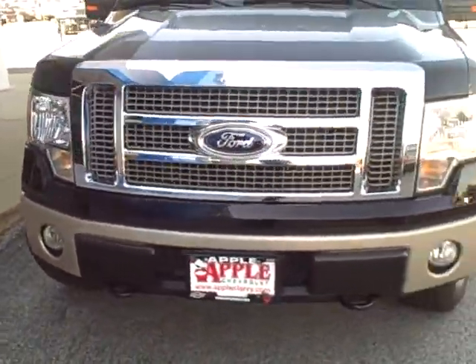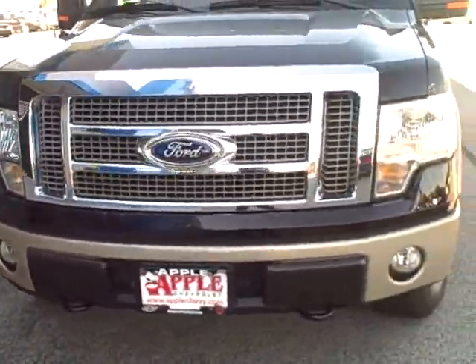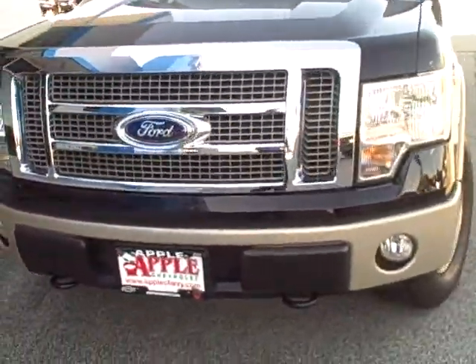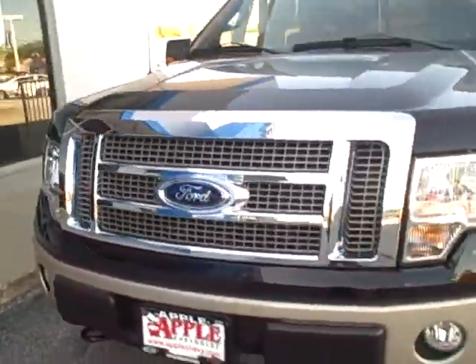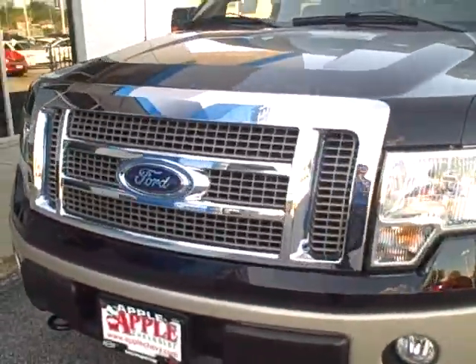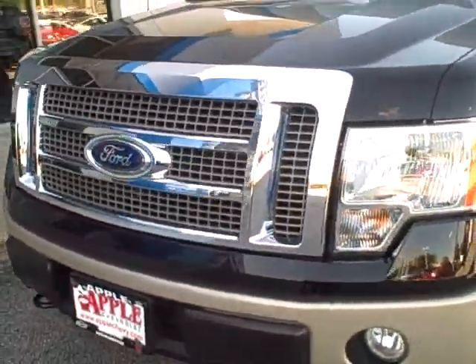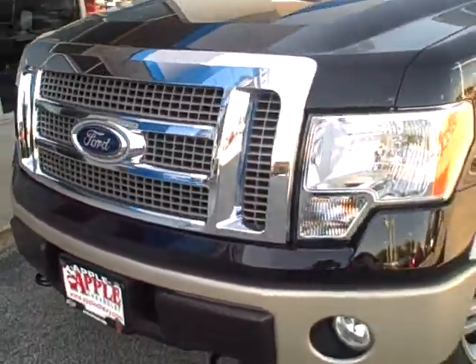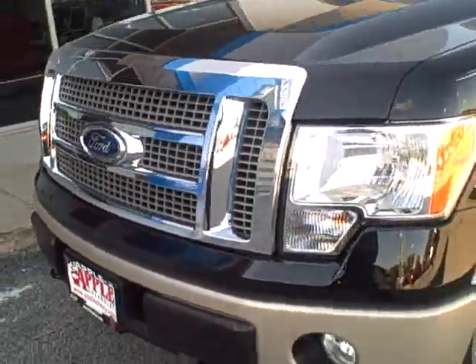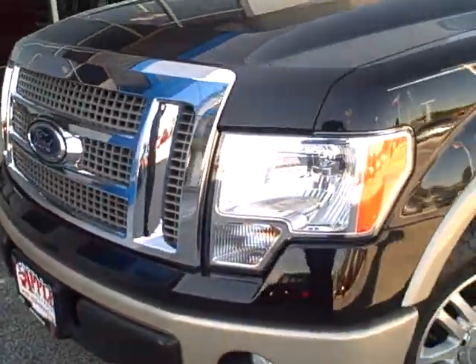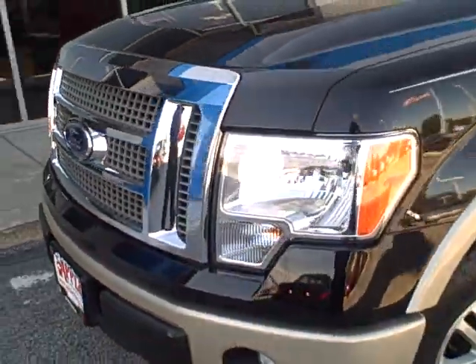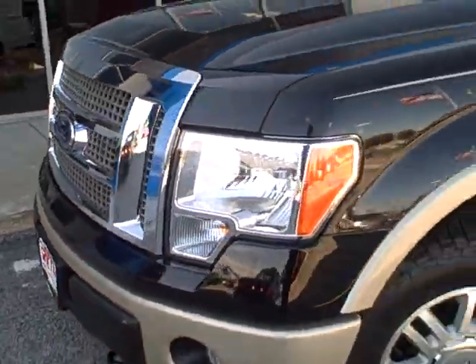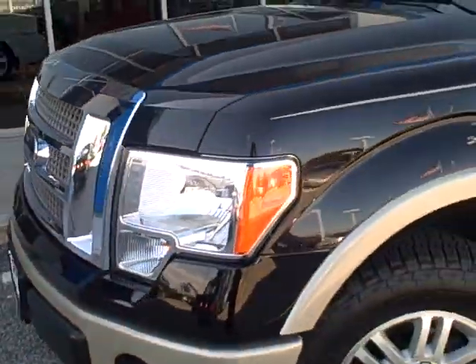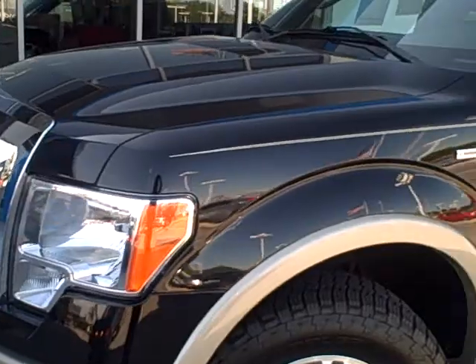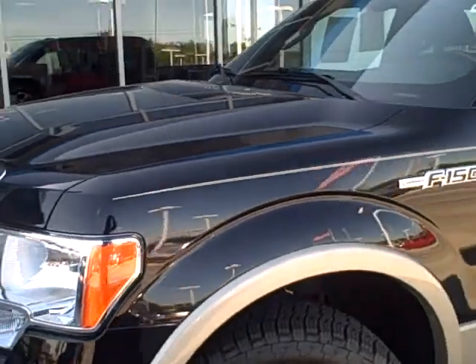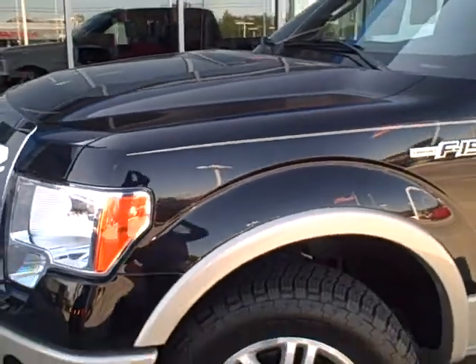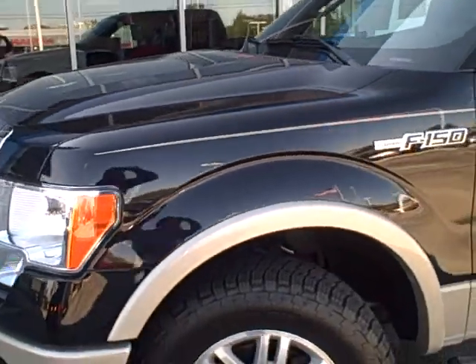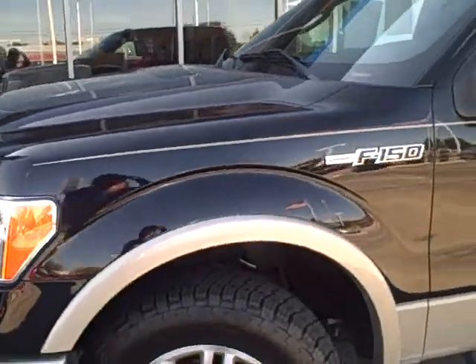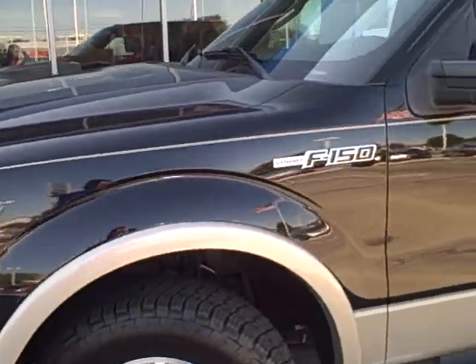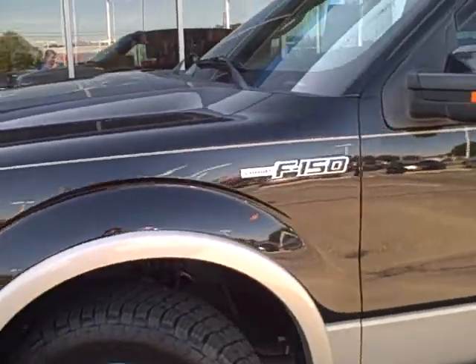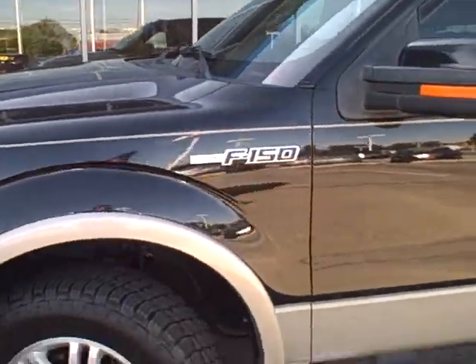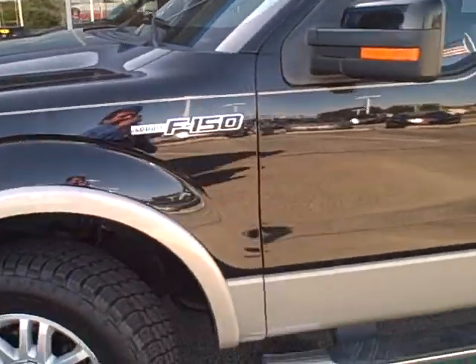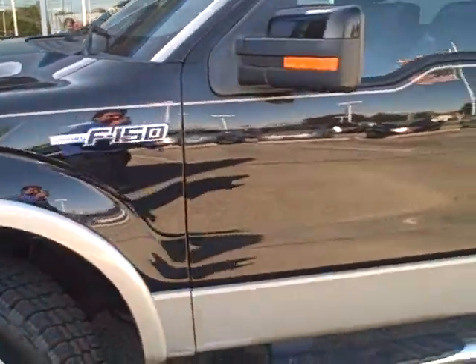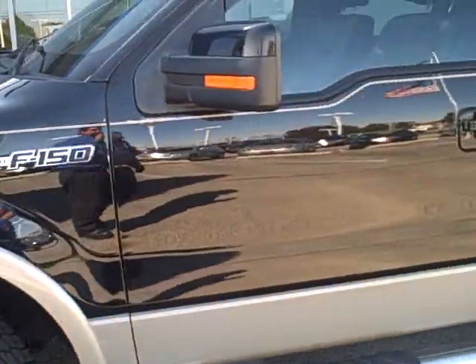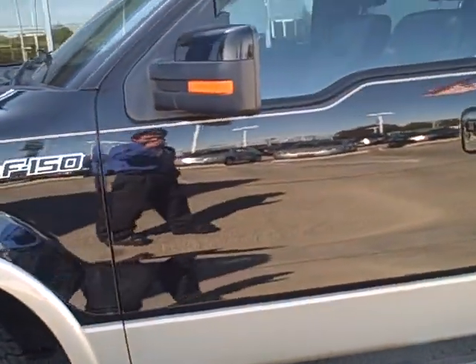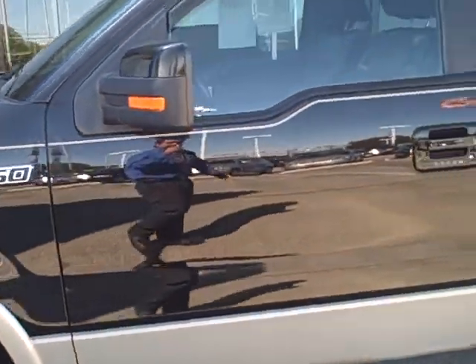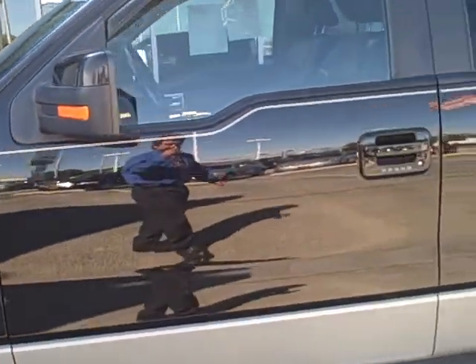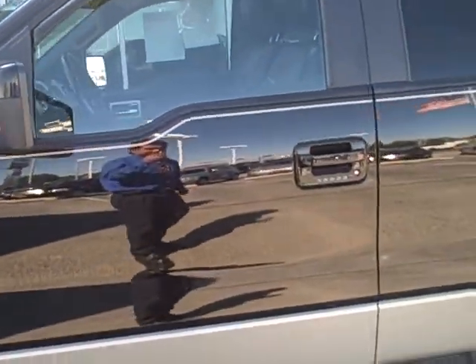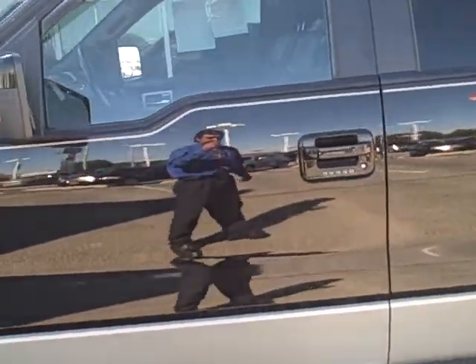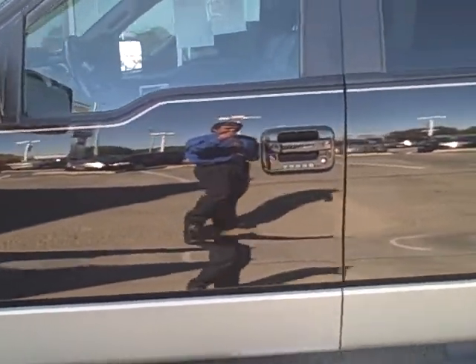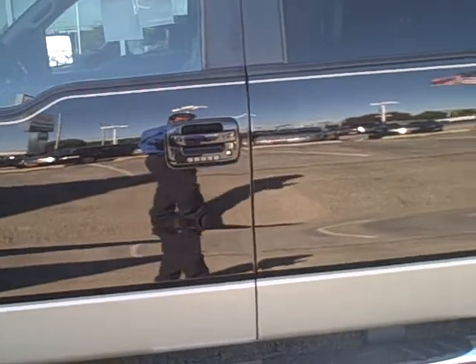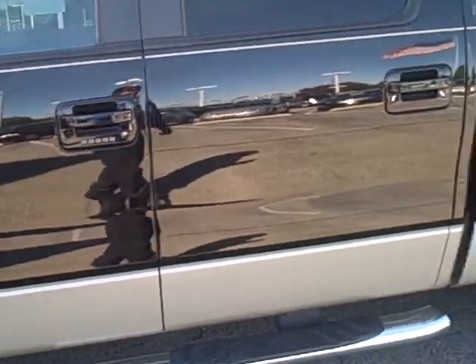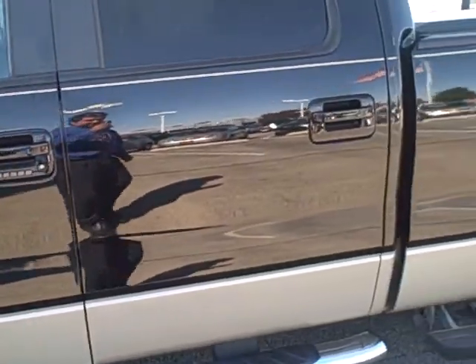It's a really nice looking truck. I don't see any damage worth telling you about — maybe a few little scratches here and there, but nothing out of the ordinary.